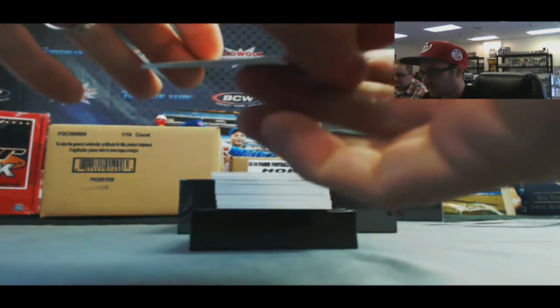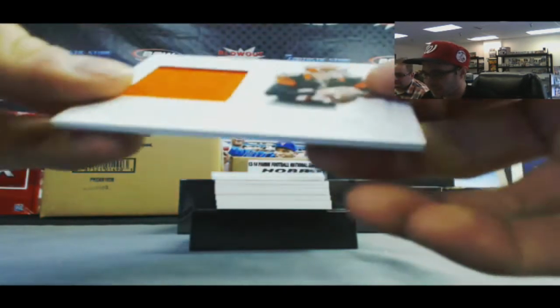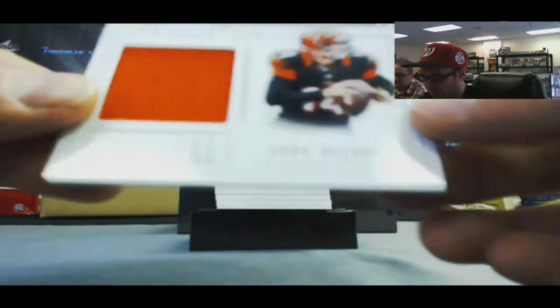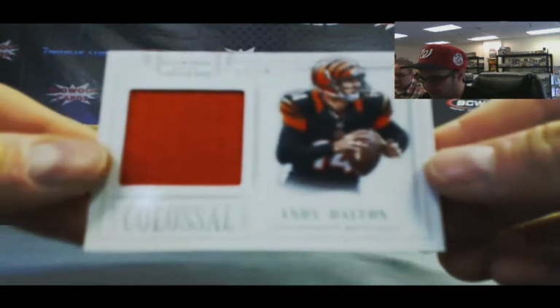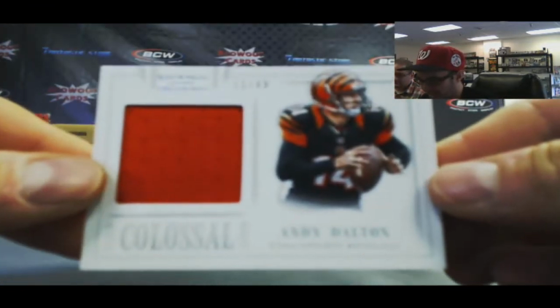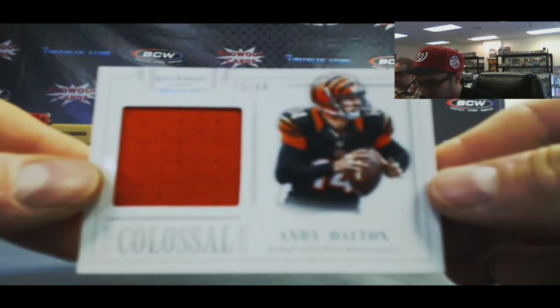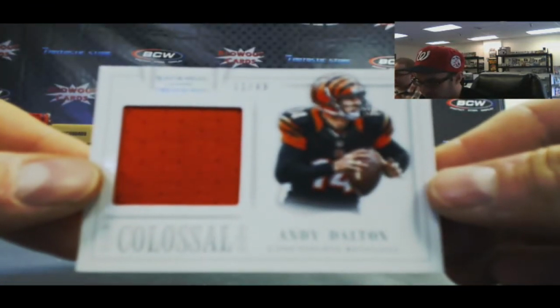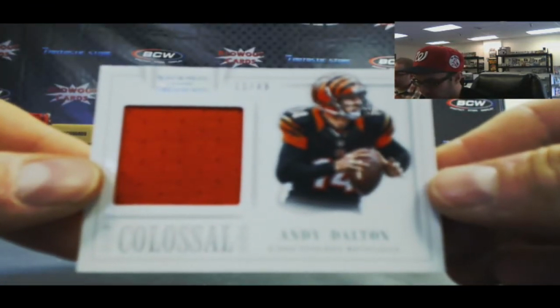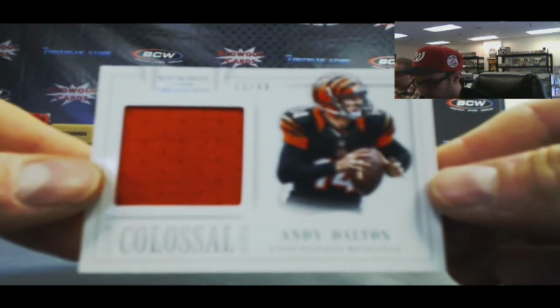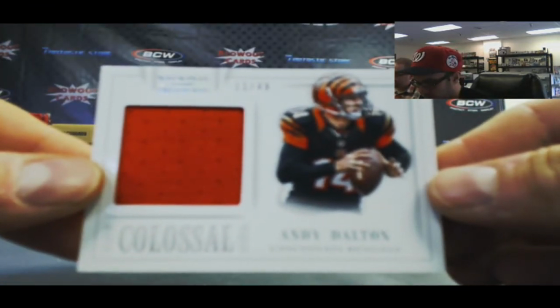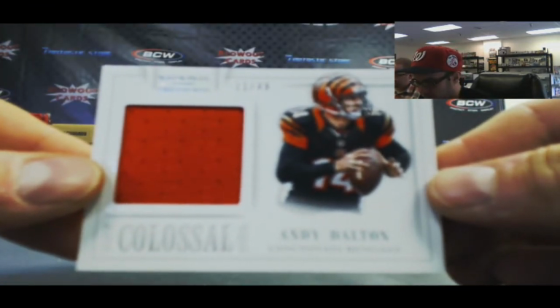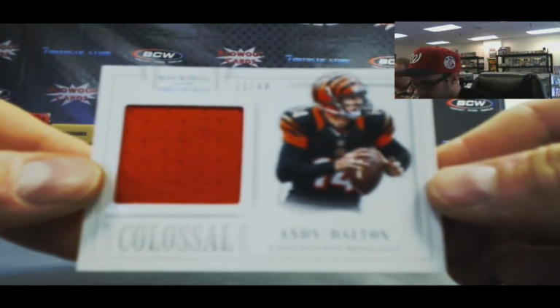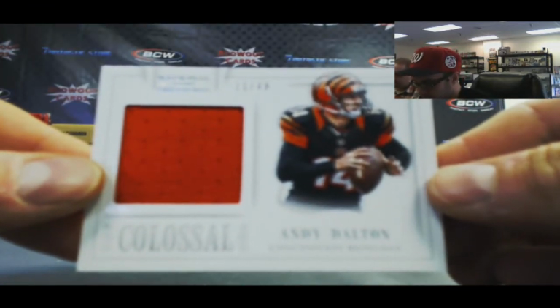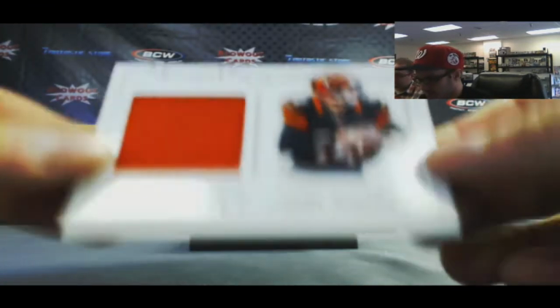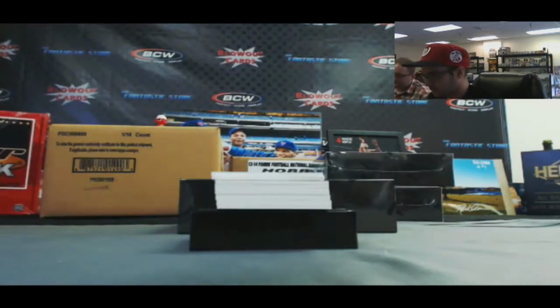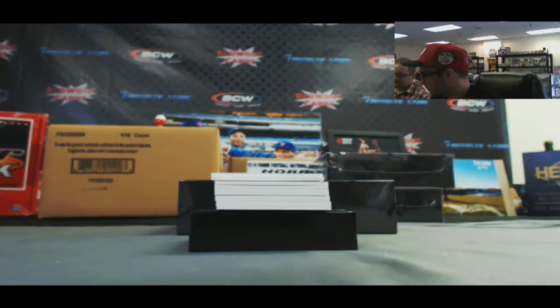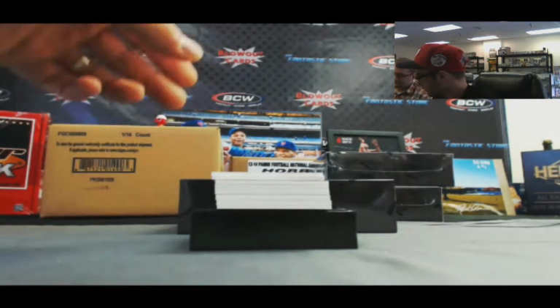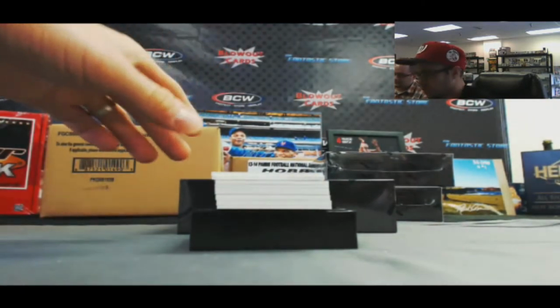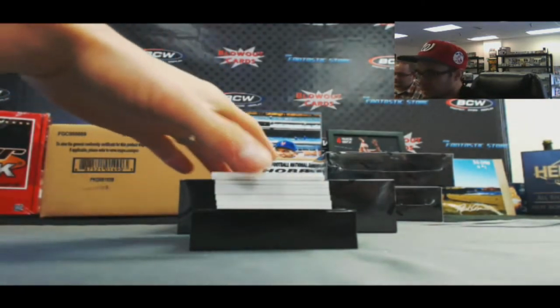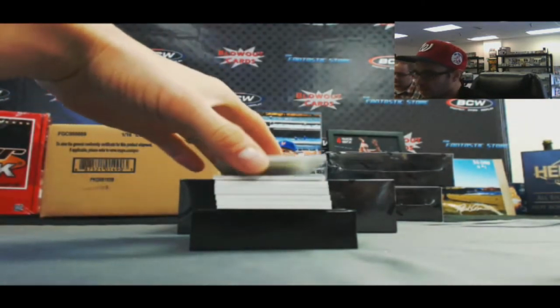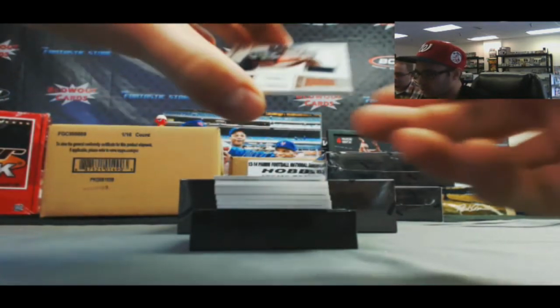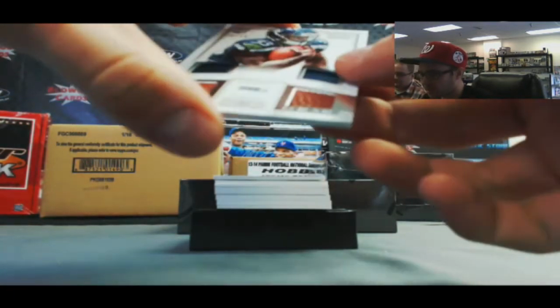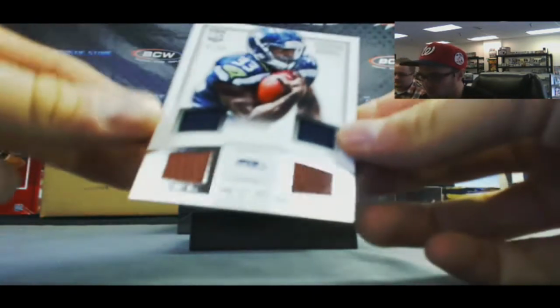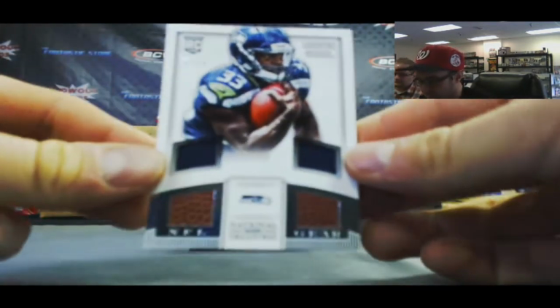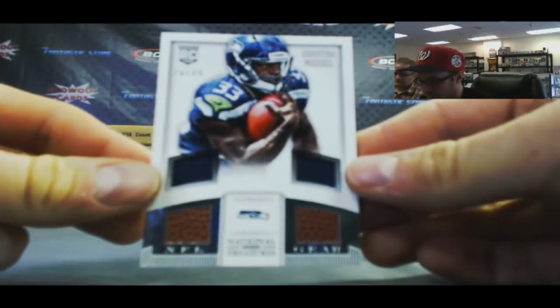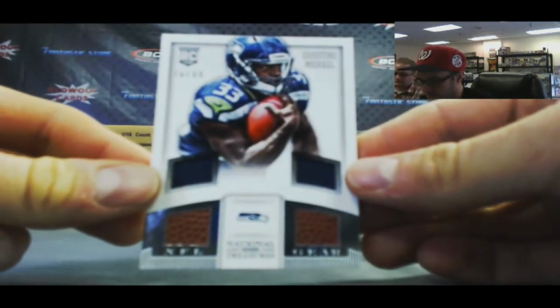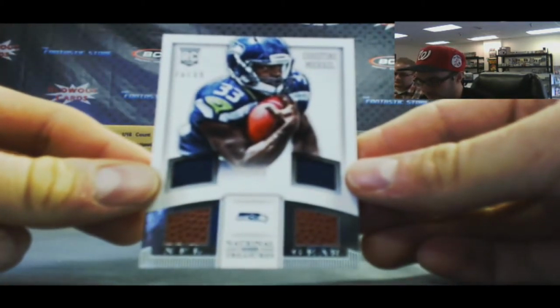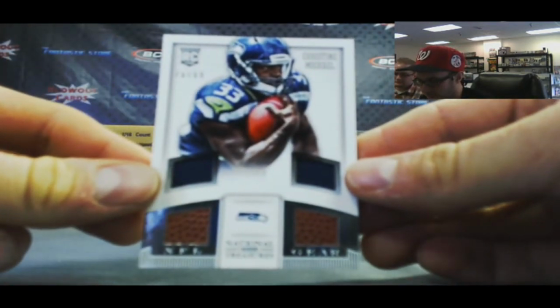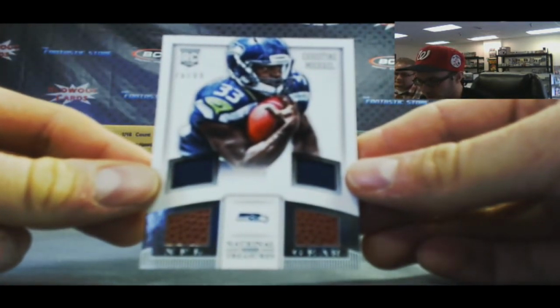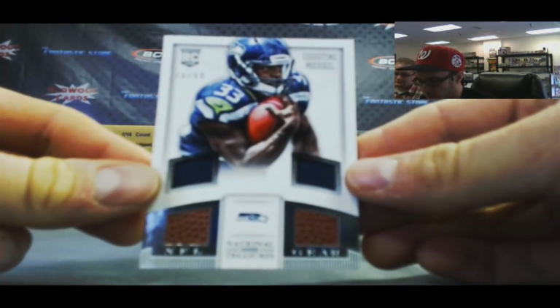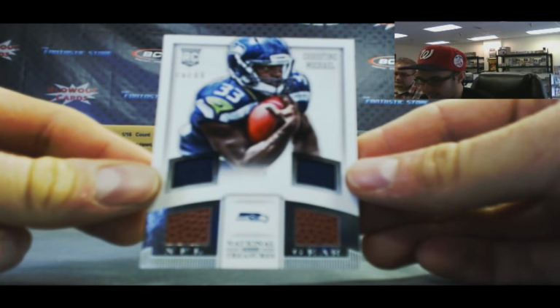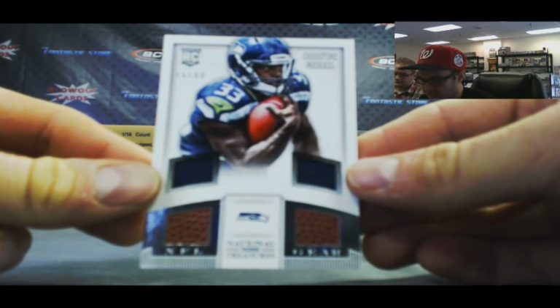11 of 49, Andy Dalton Colossal. We're switching players now, we're going to do Christine Michael, NFL Gear Quad, 76 of 99.